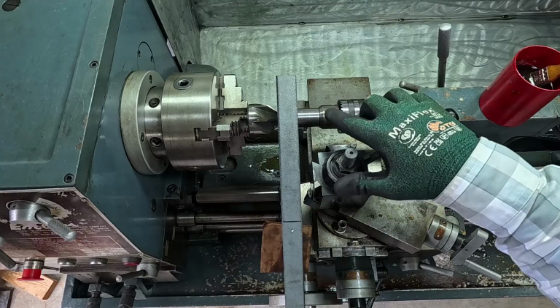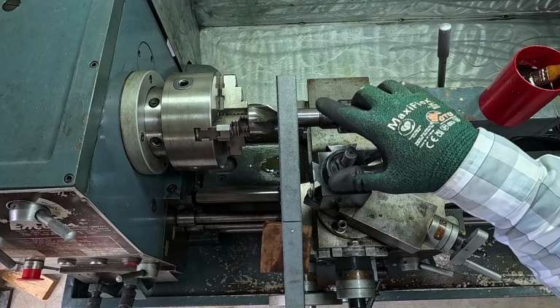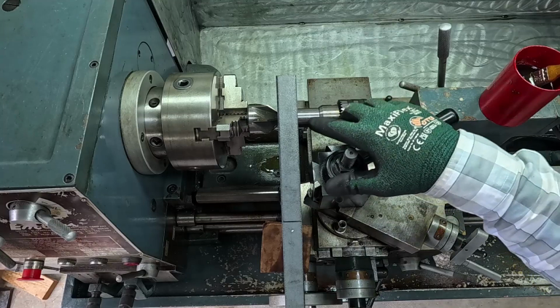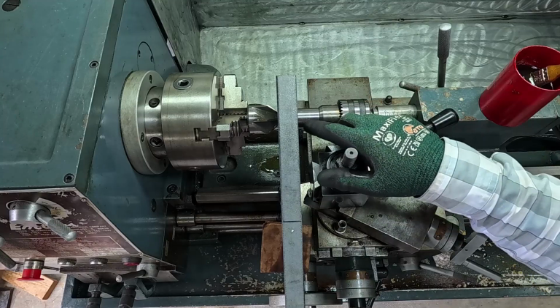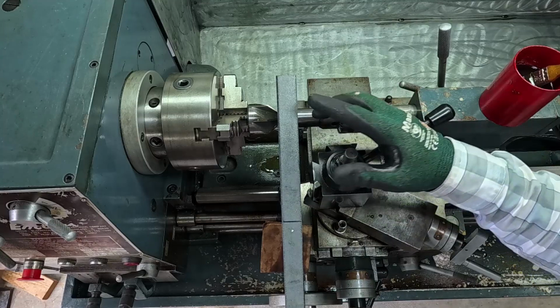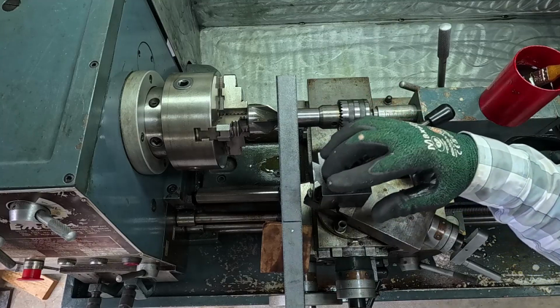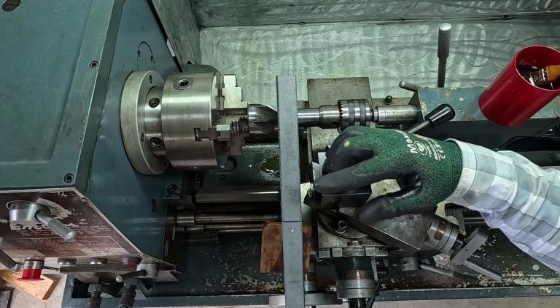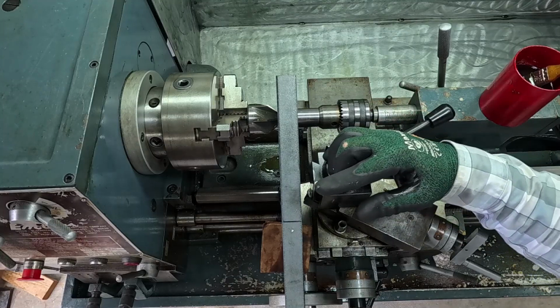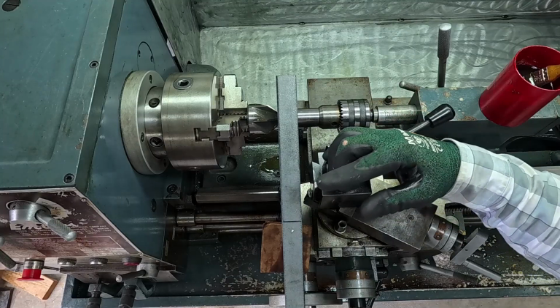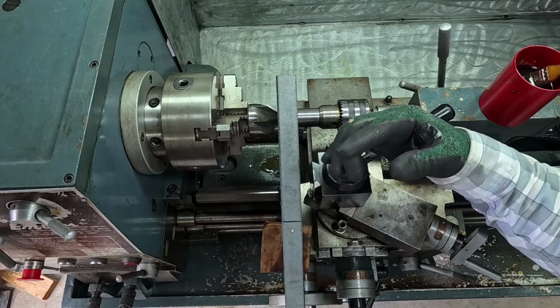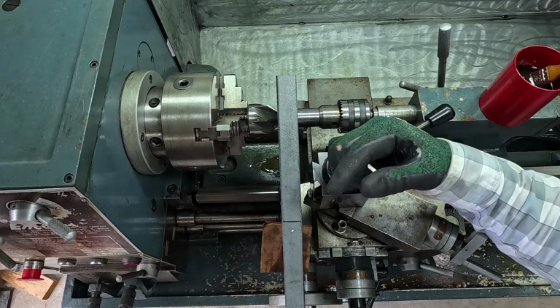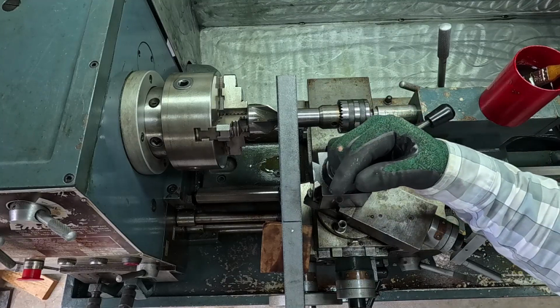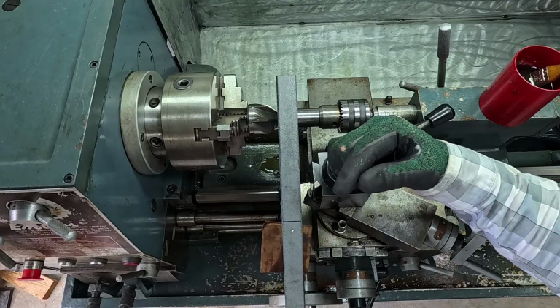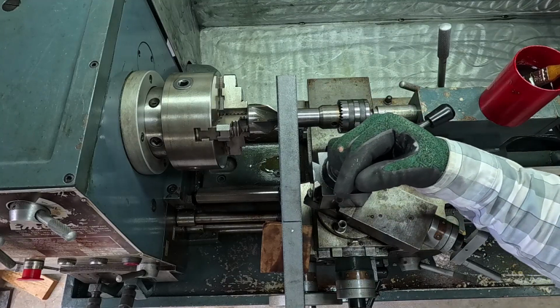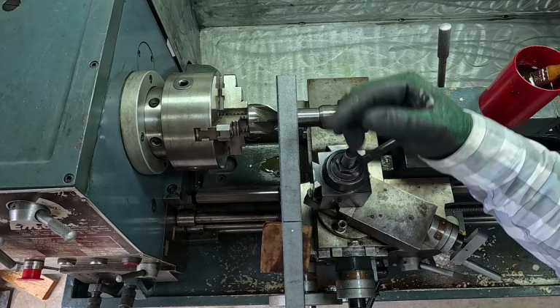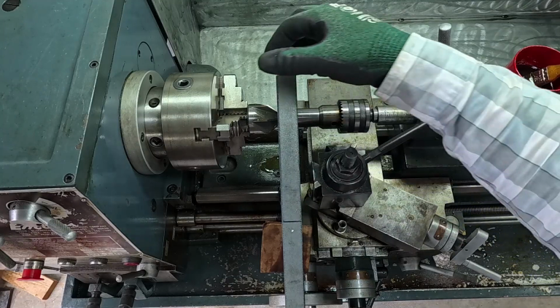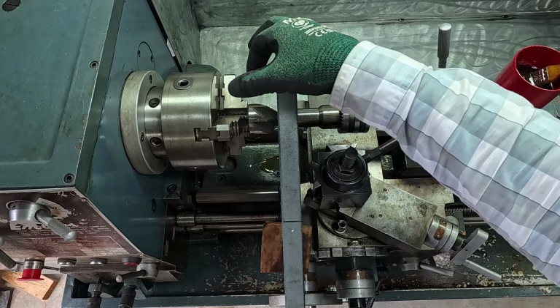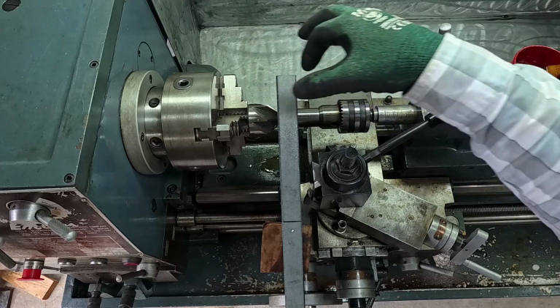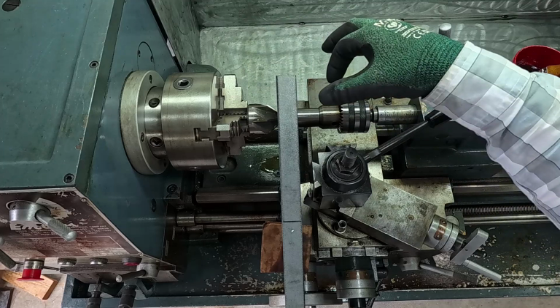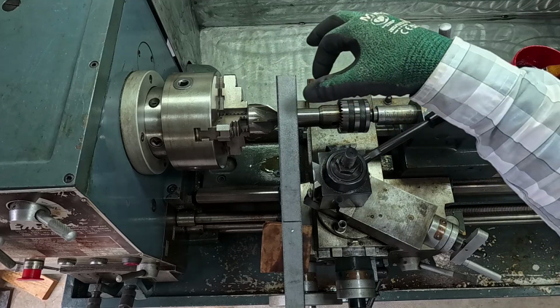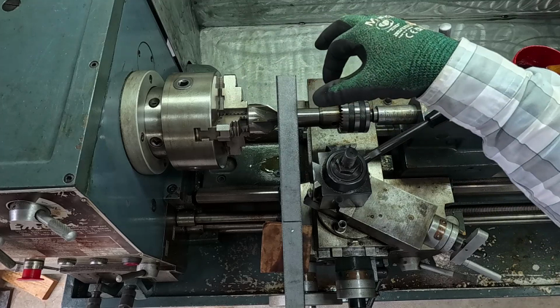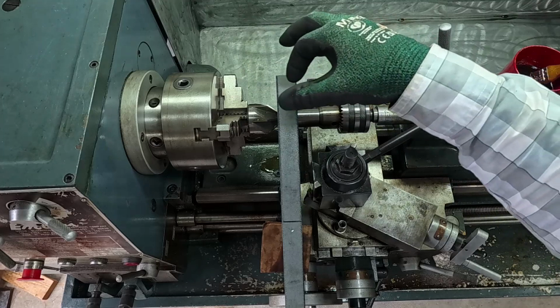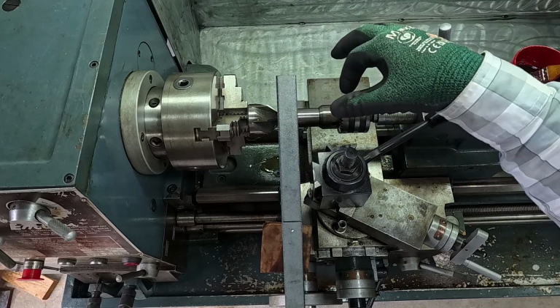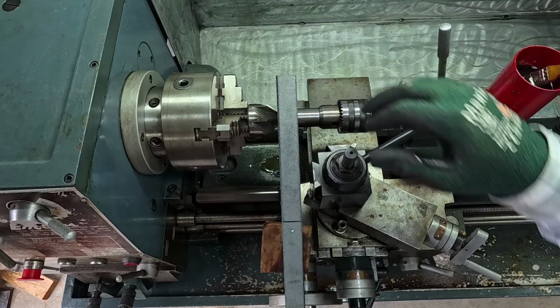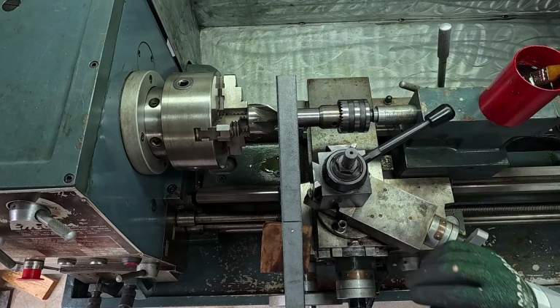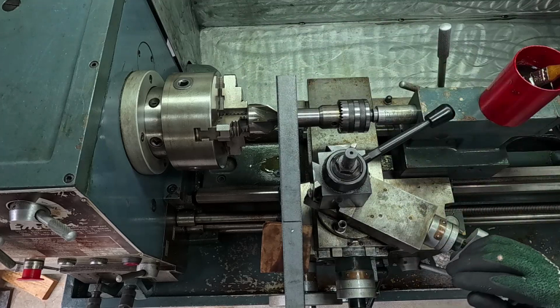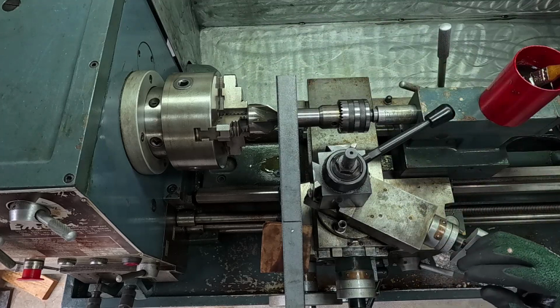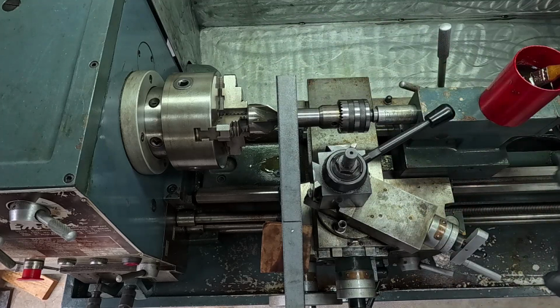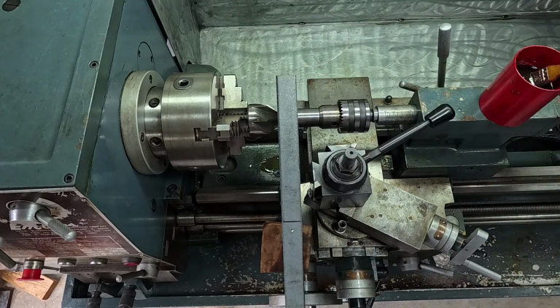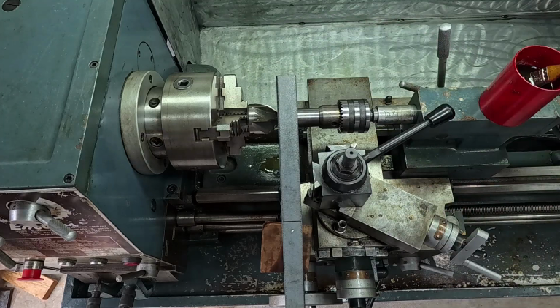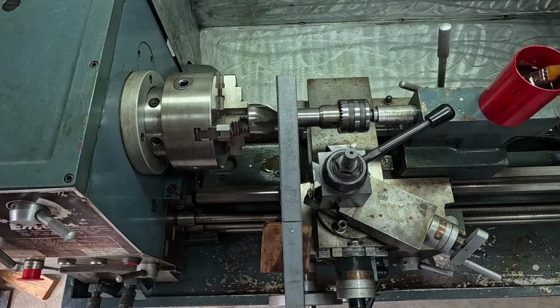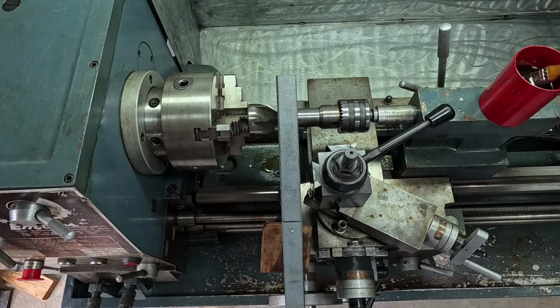I set the depth of the tailstock so I know when to stop. I practiced earlier with that piece I showed you until the bolt registered perfectly, and now I'm ready to go.